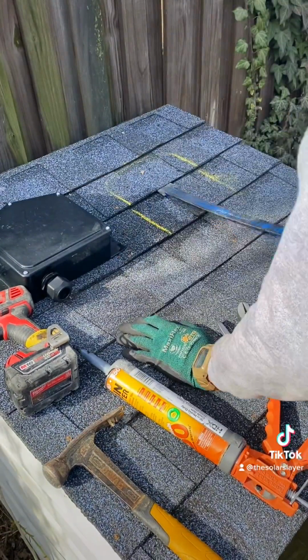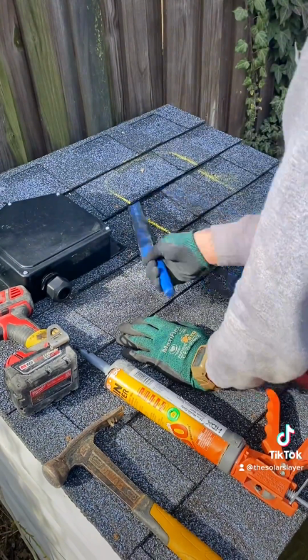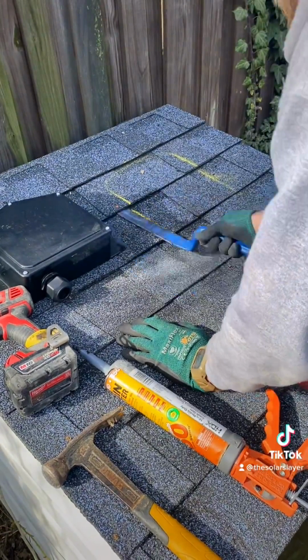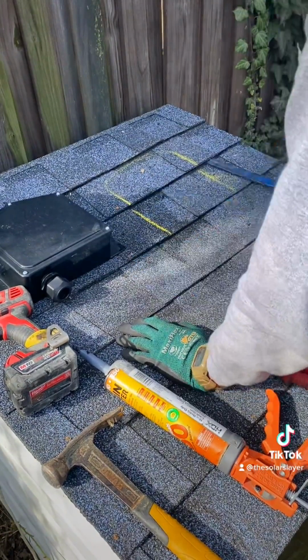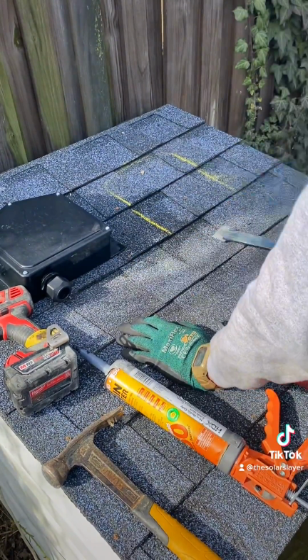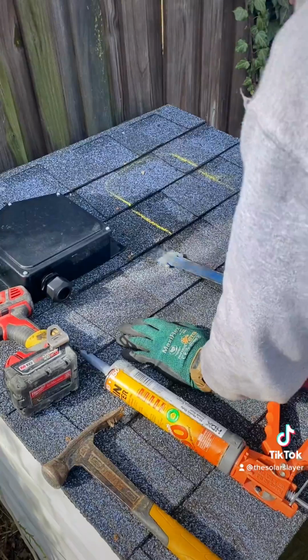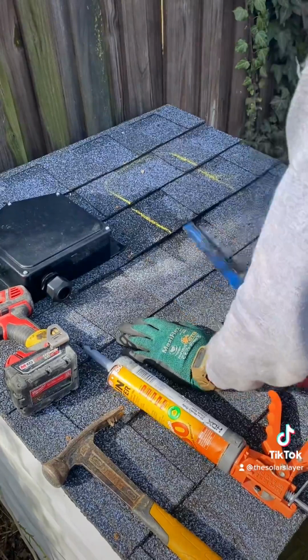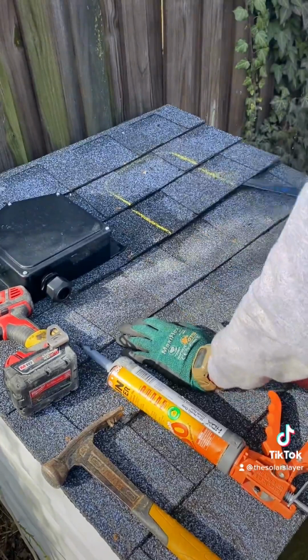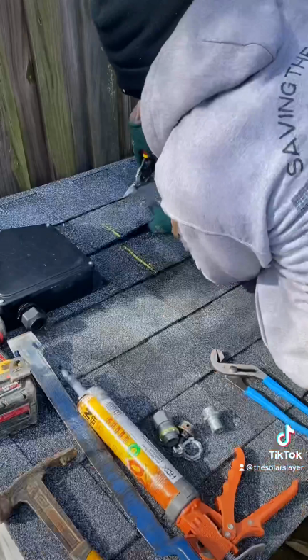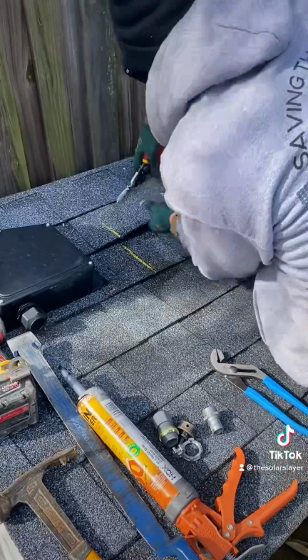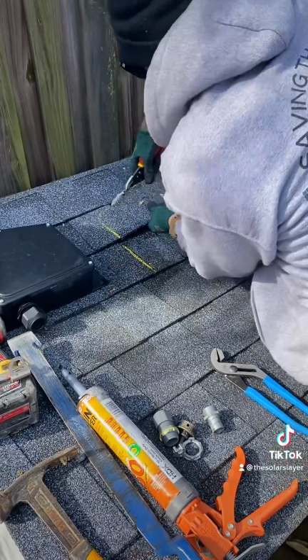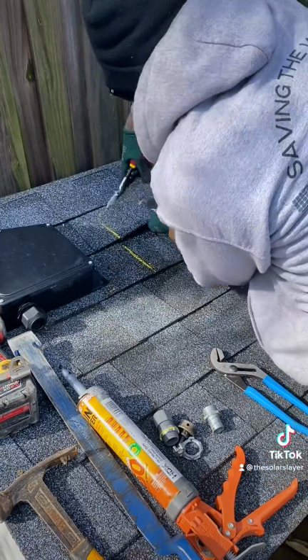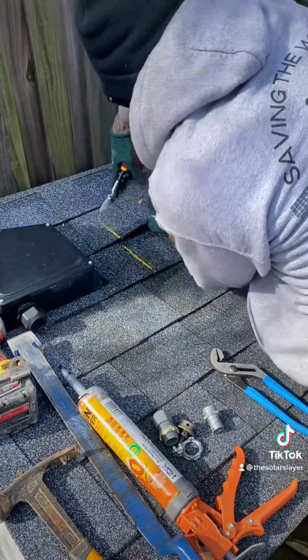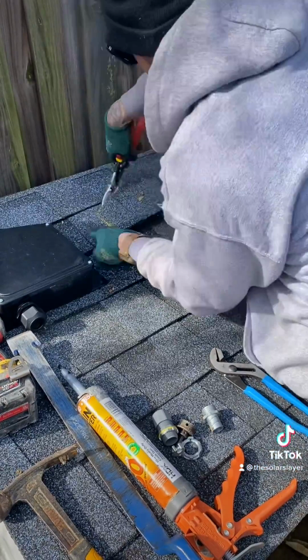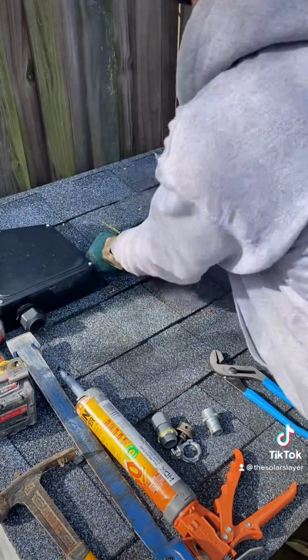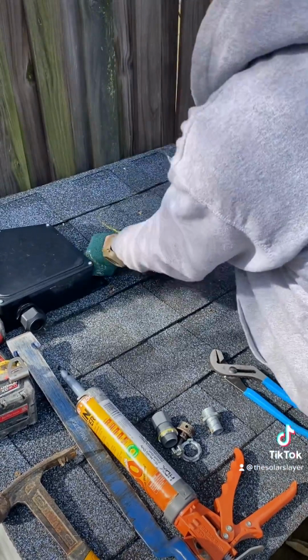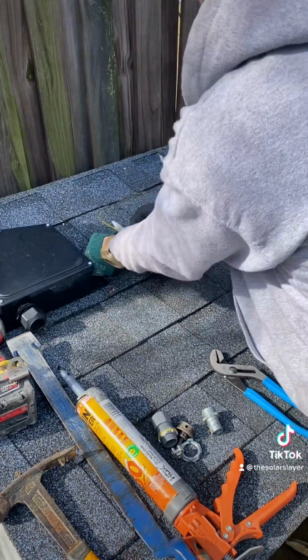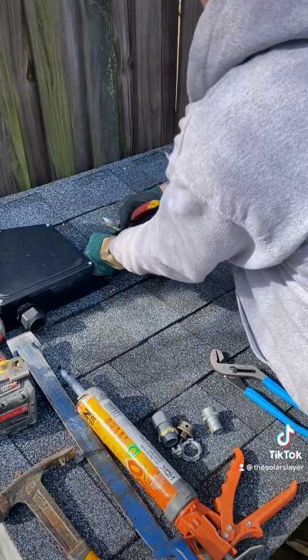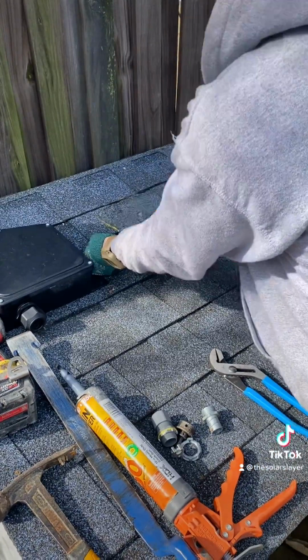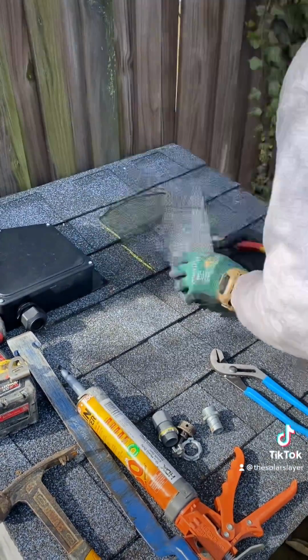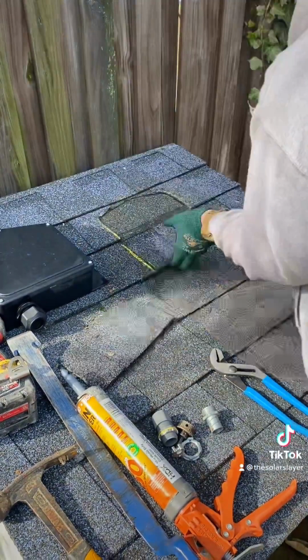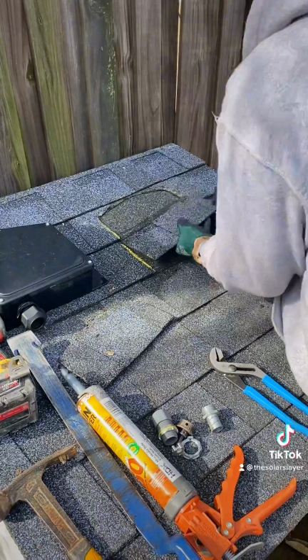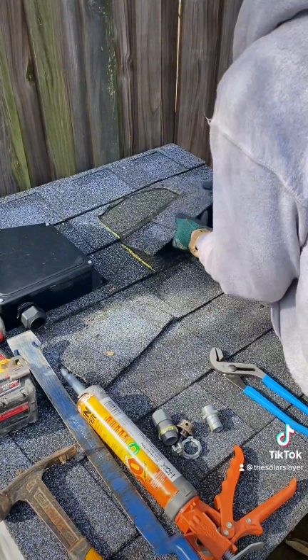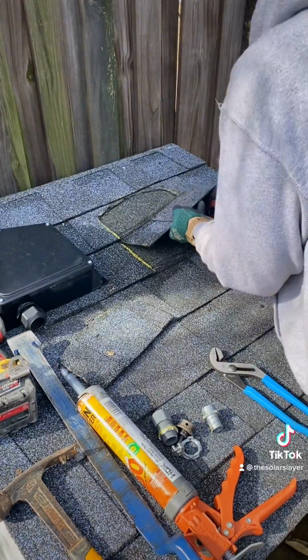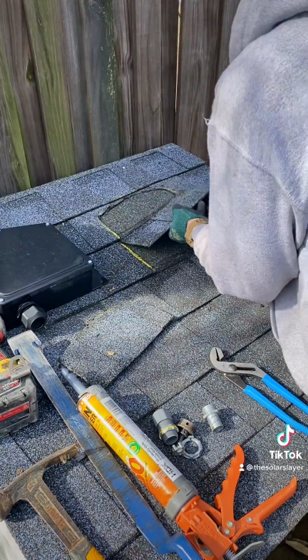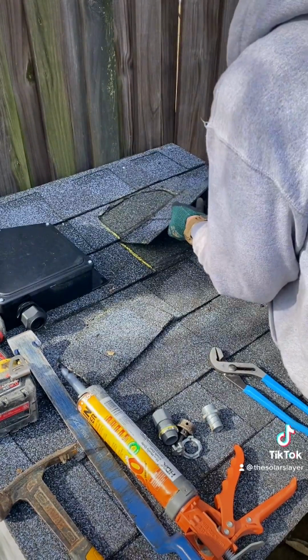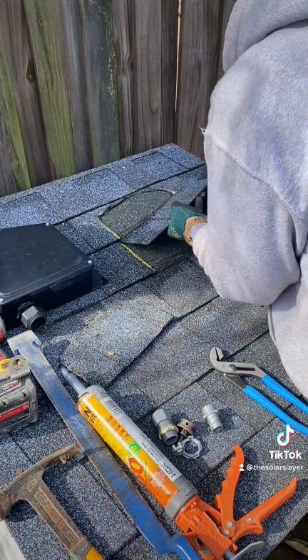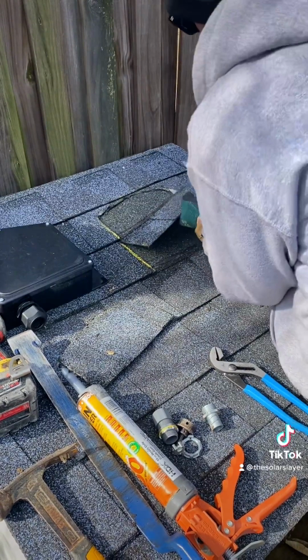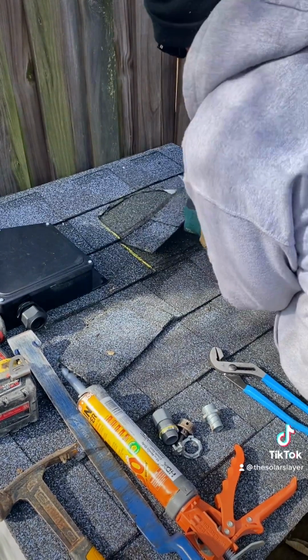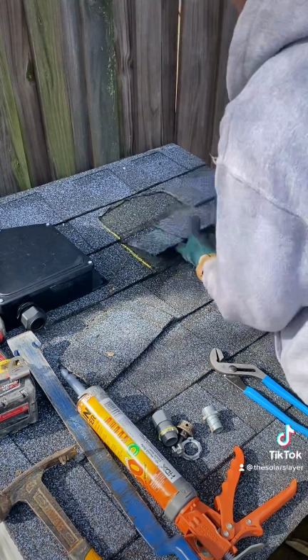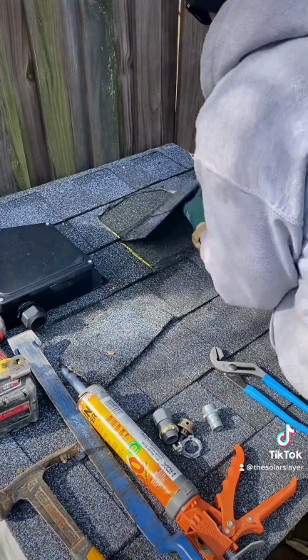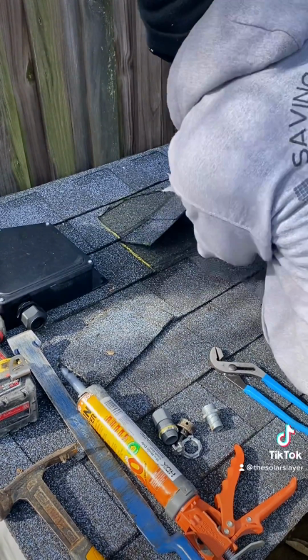Once you get those three layers of shingles pried nice and fluffed, you will grab your tin snips and snip on the inside of your chalk line to get a nice tight fit around the Solideck.